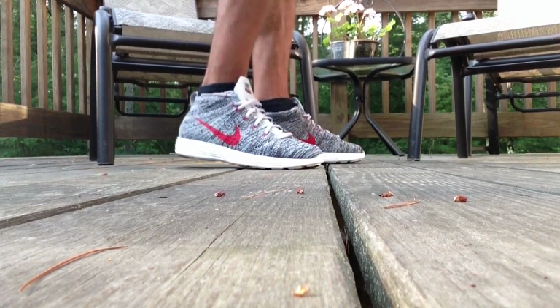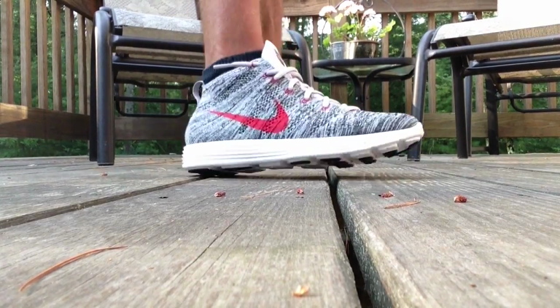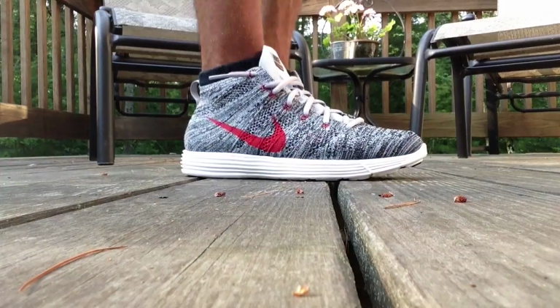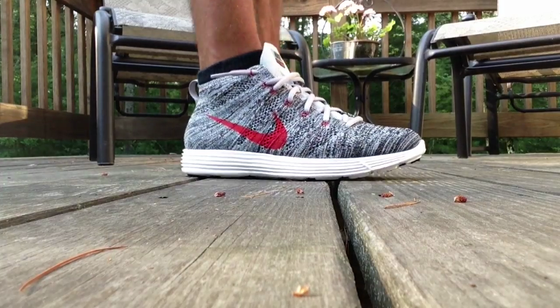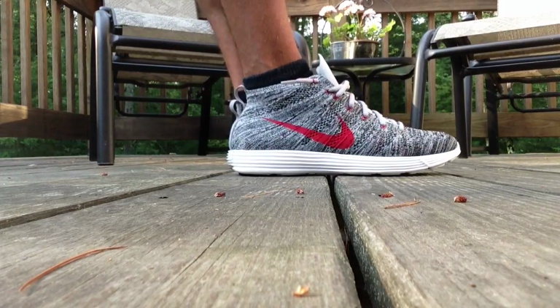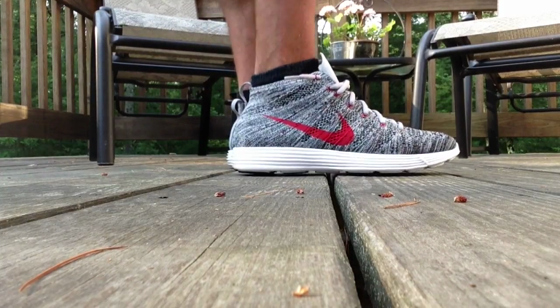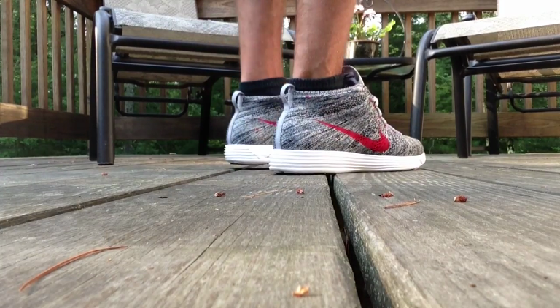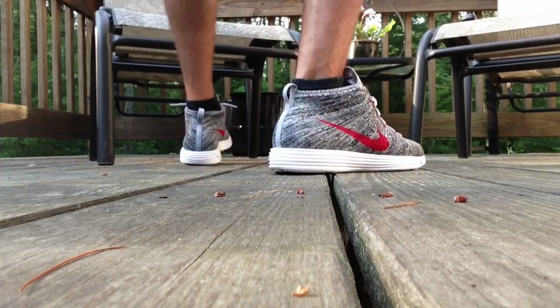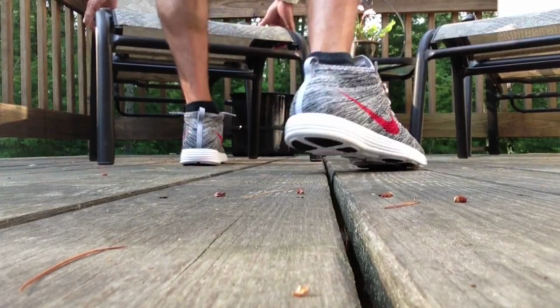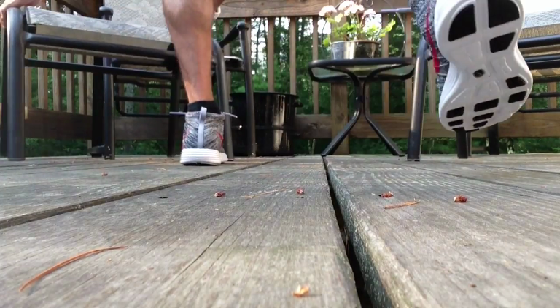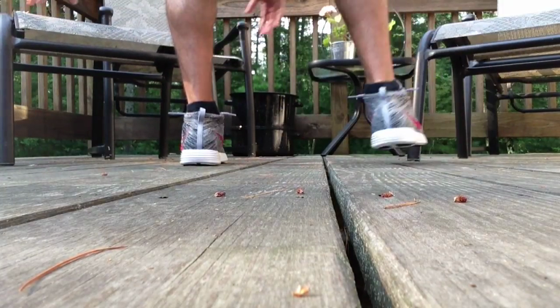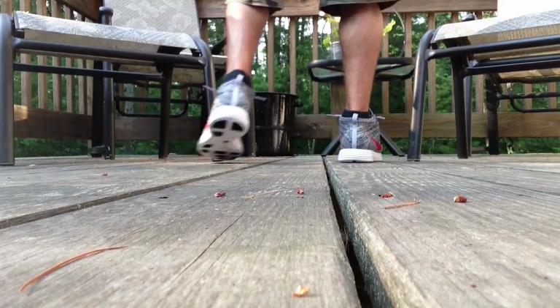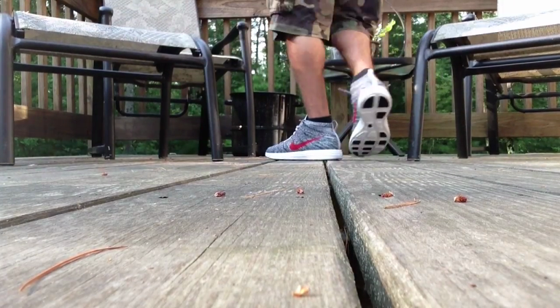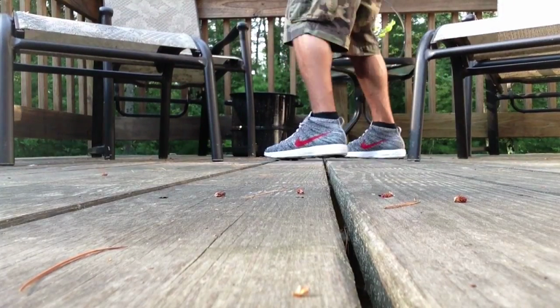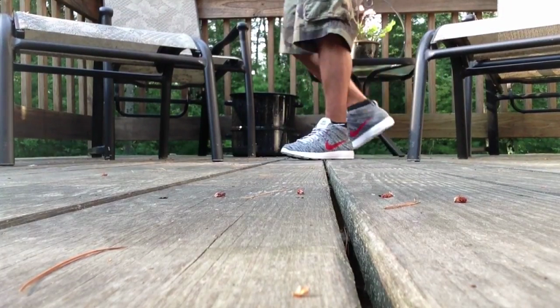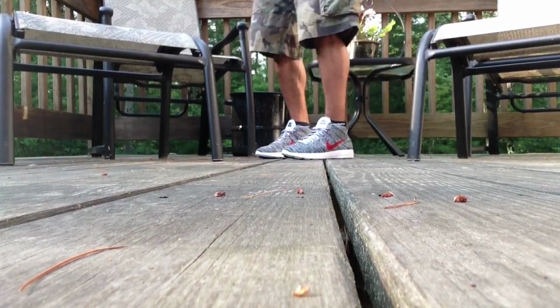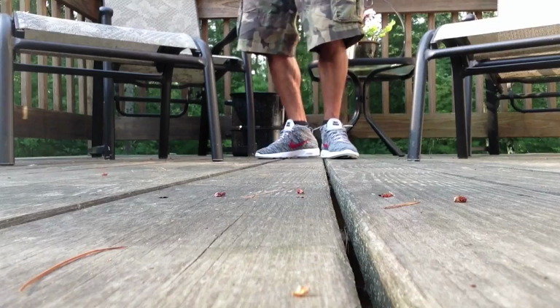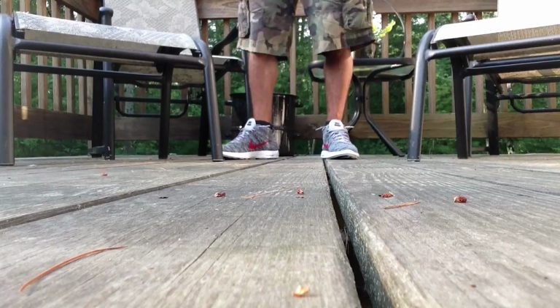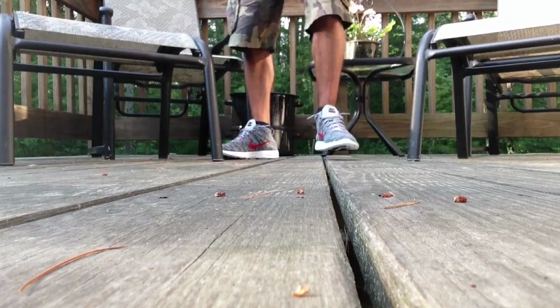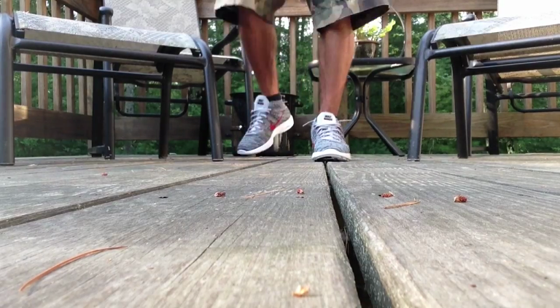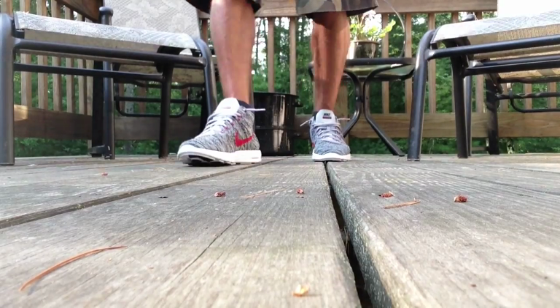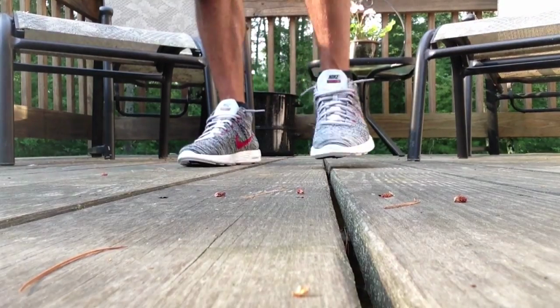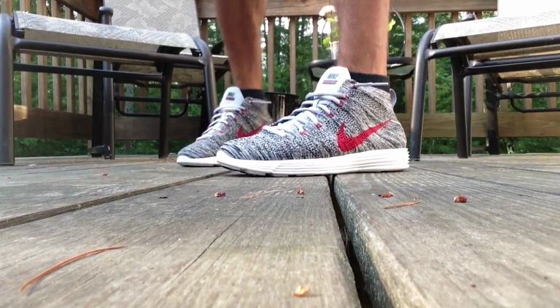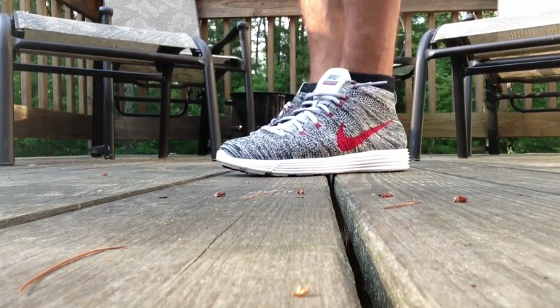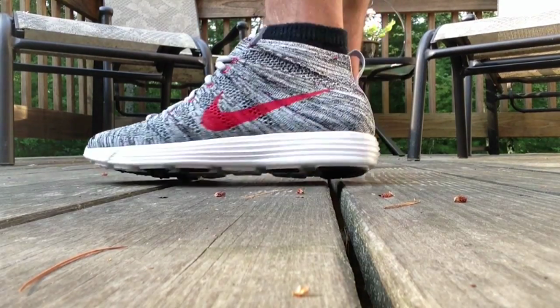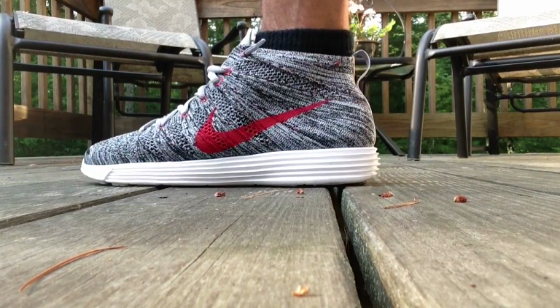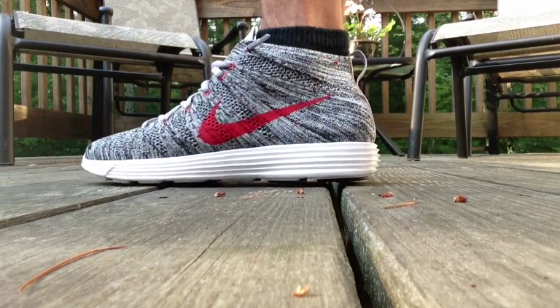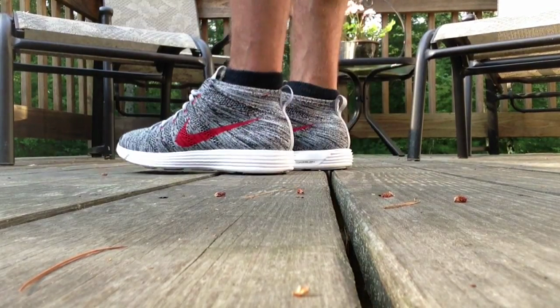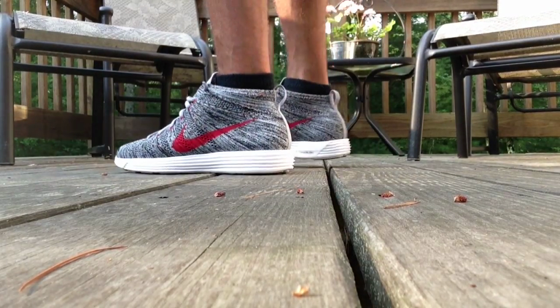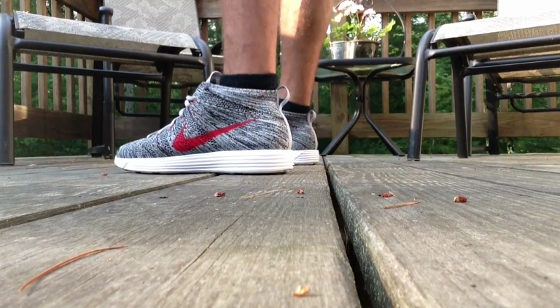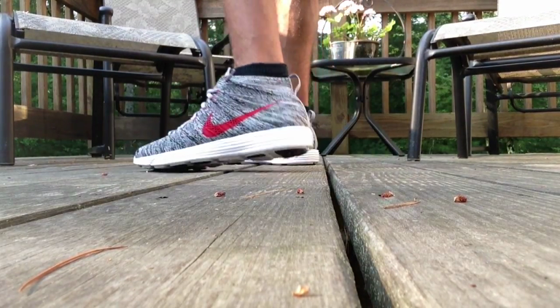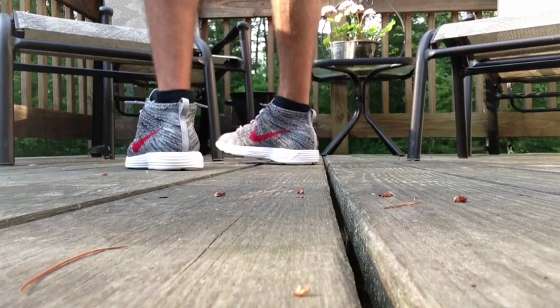I got a size eight and a half. My true size is a nine — I went half size down just because I like to wear these snug. I like a nice snug fit on my sneakers, and these don't pinch at all. So if they are tight, it doesn't hurt, it doesn't bother you.